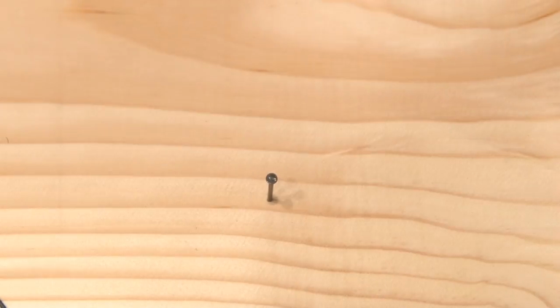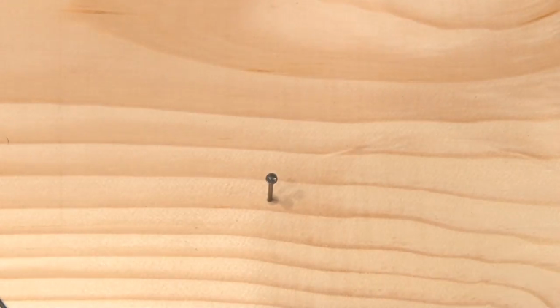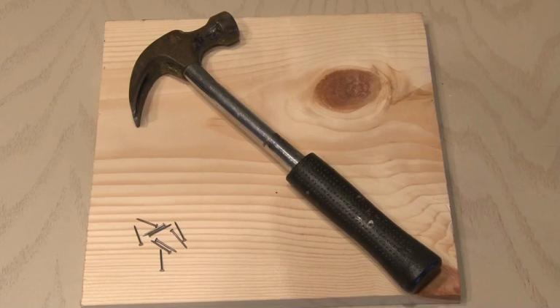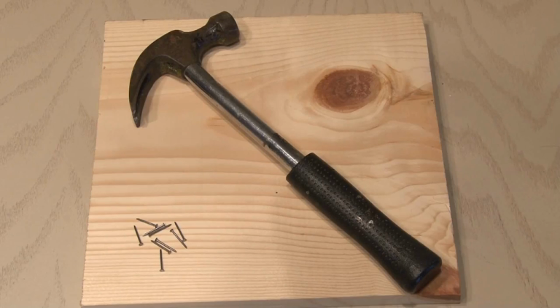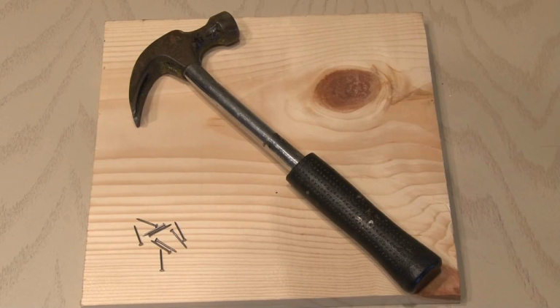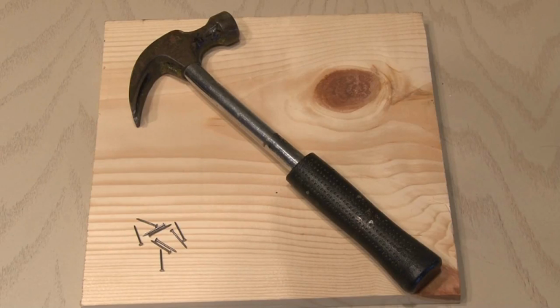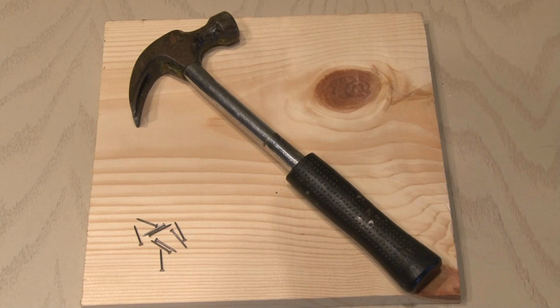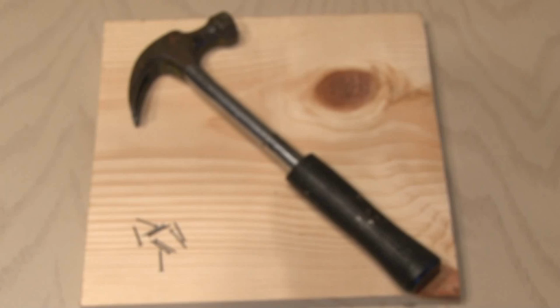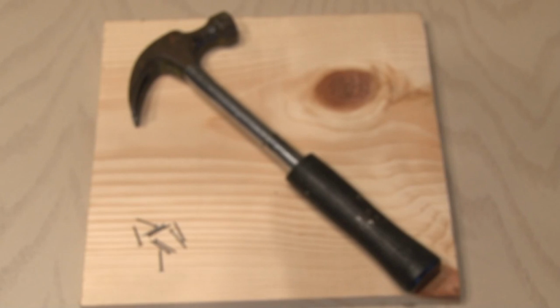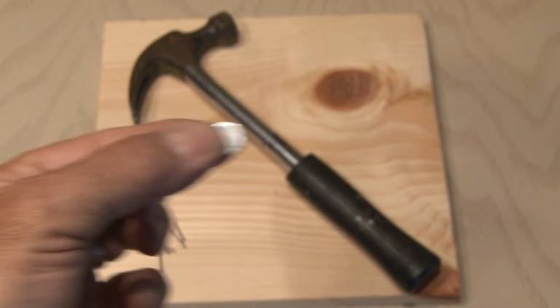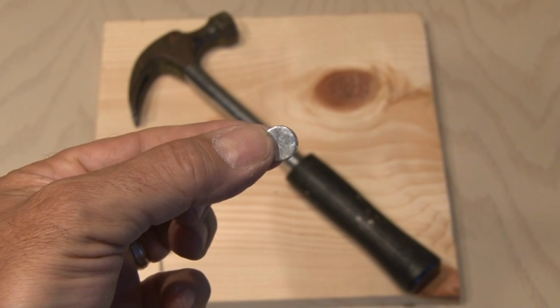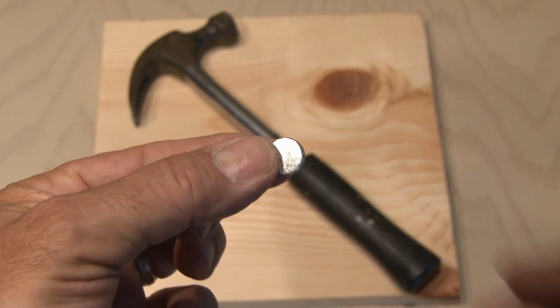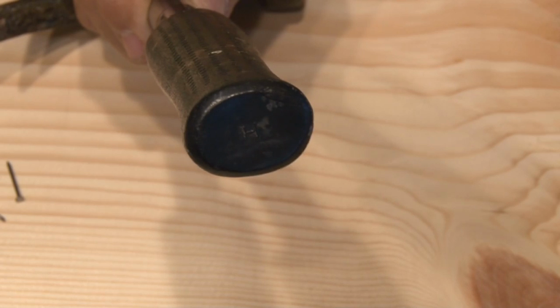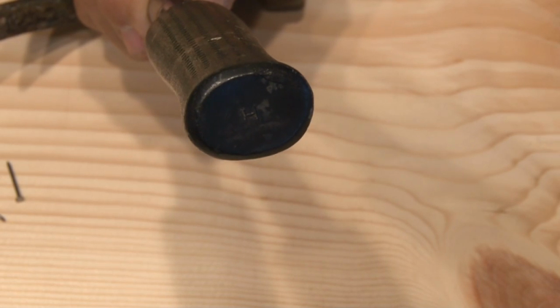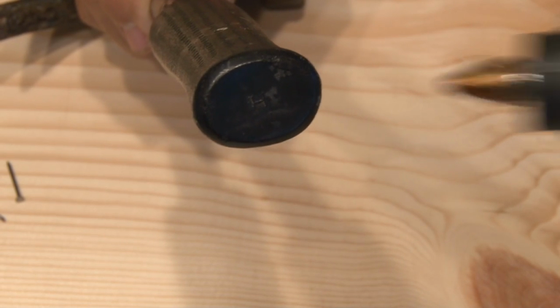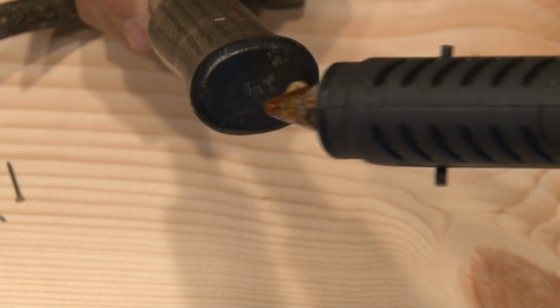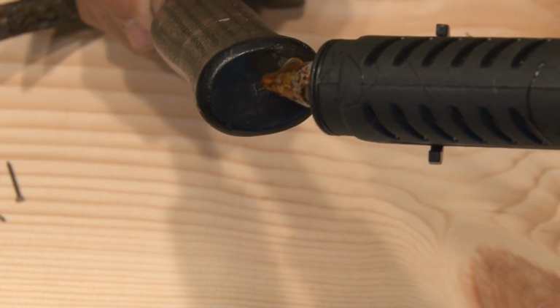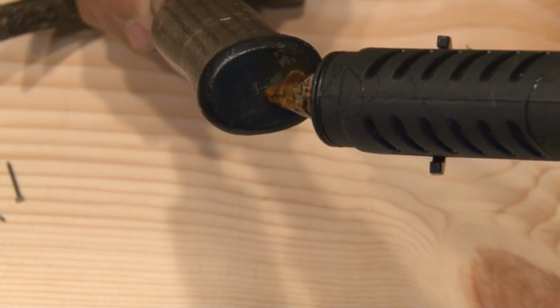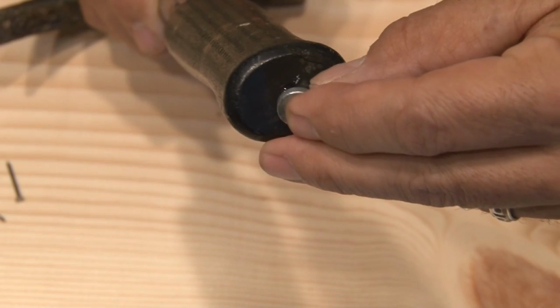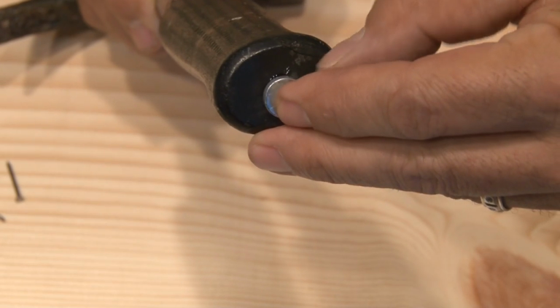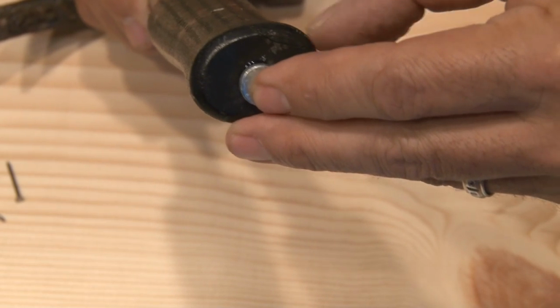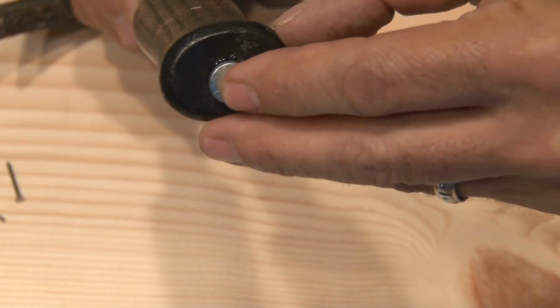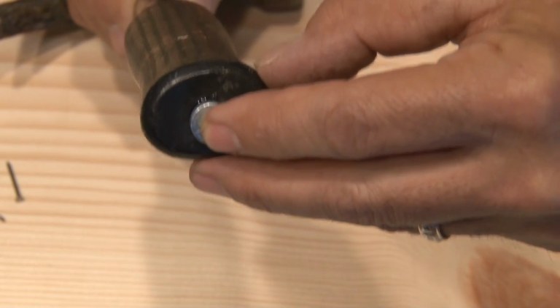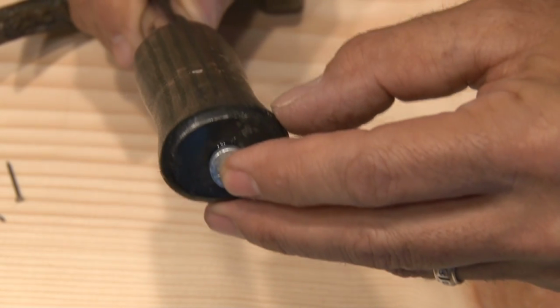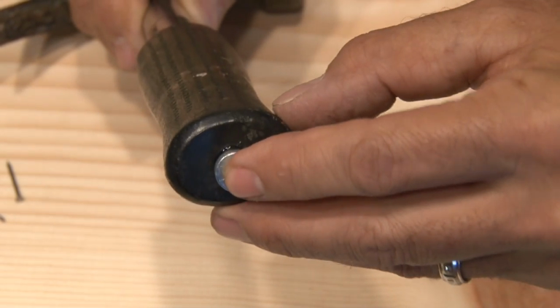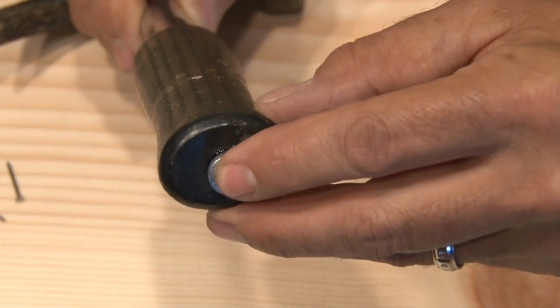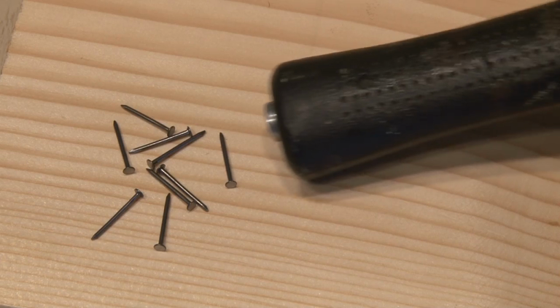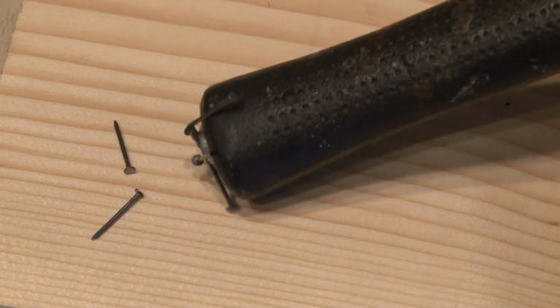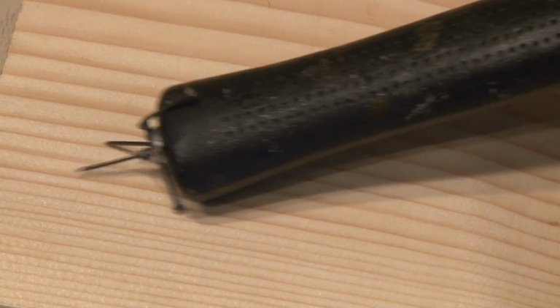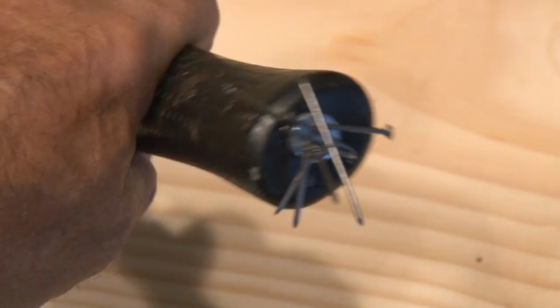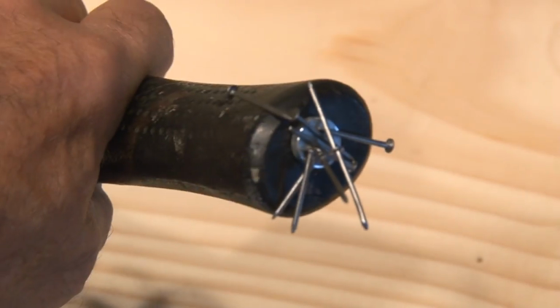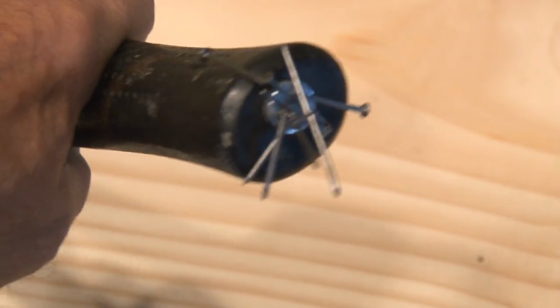And while we're talking about hammers — grab a small neodymium magnet, and on the butt of the hammer apply some hot glue. Then apply the magnet to the hot glue. Now your hammer can hold those little nails and keep them all in one place.